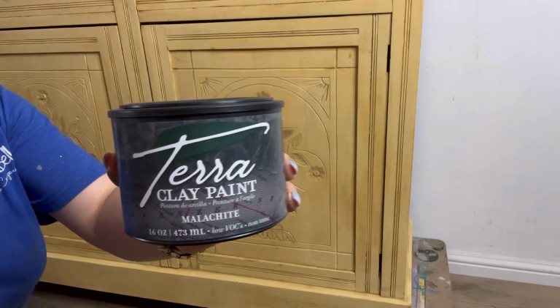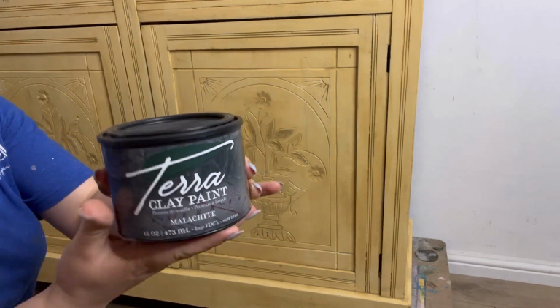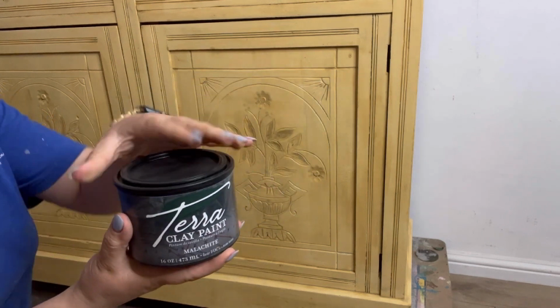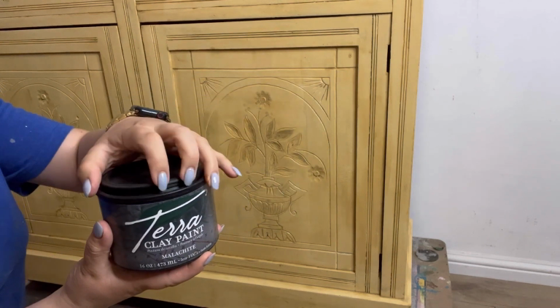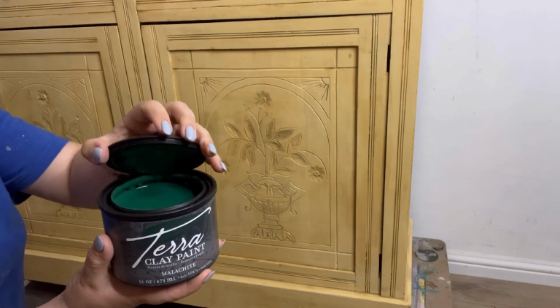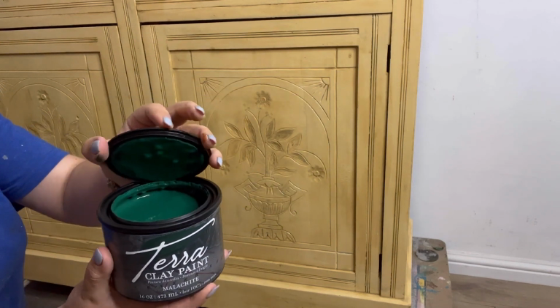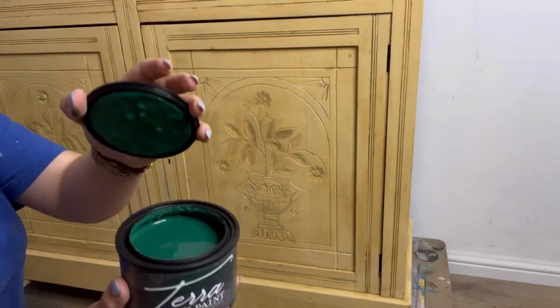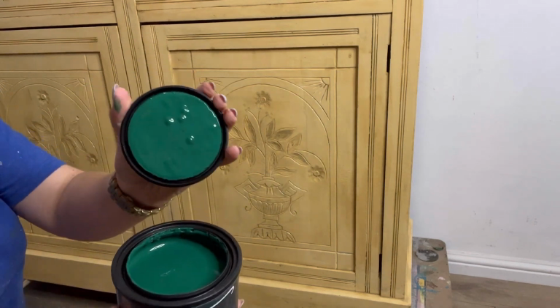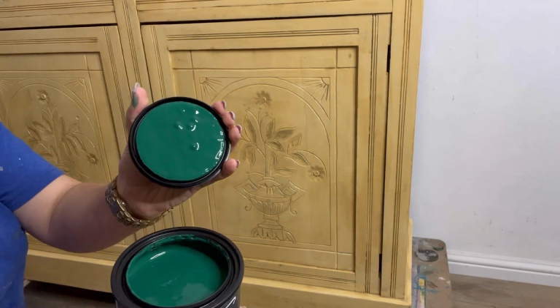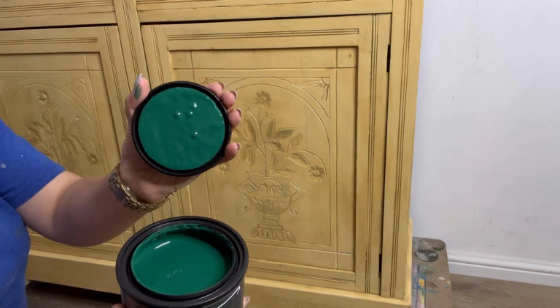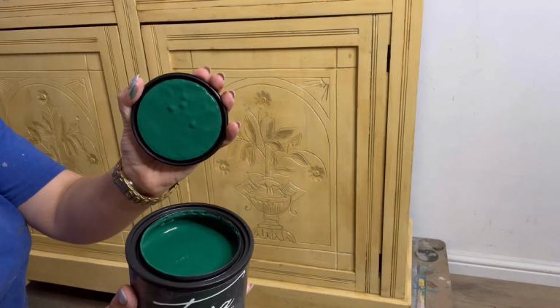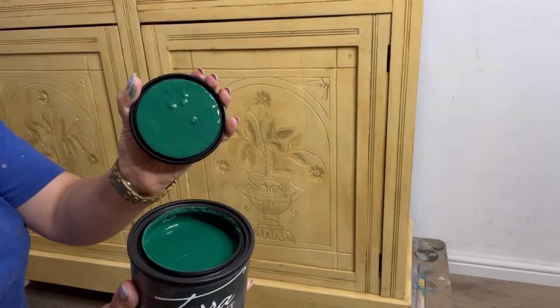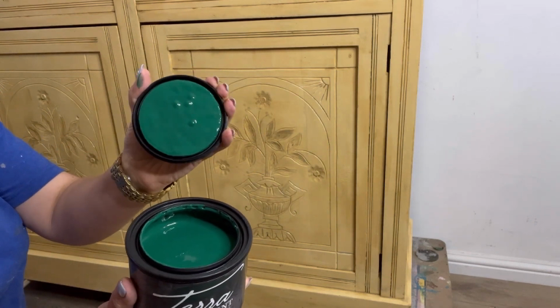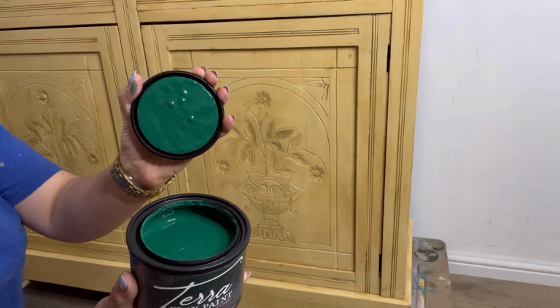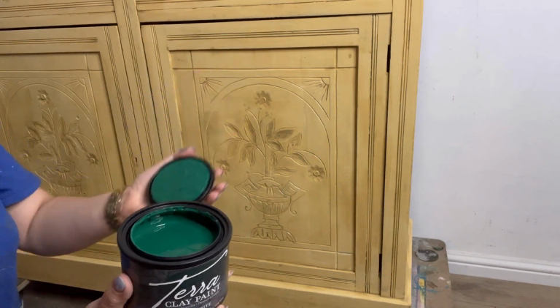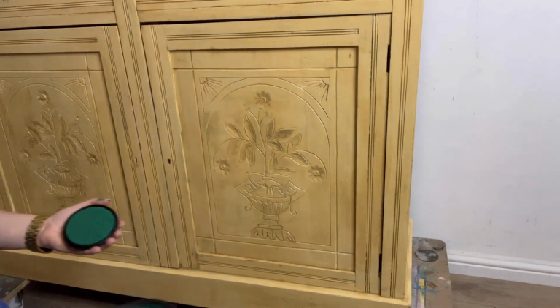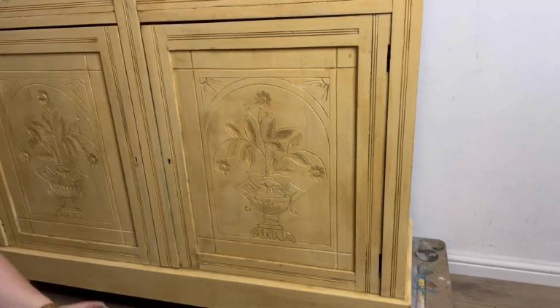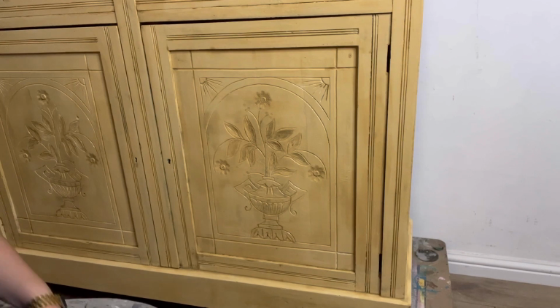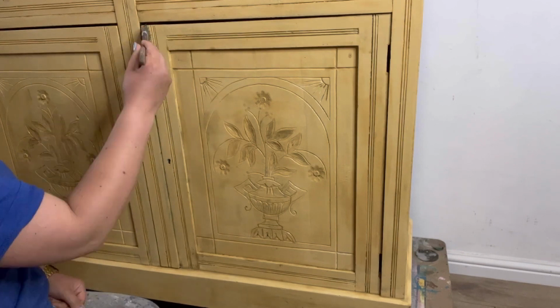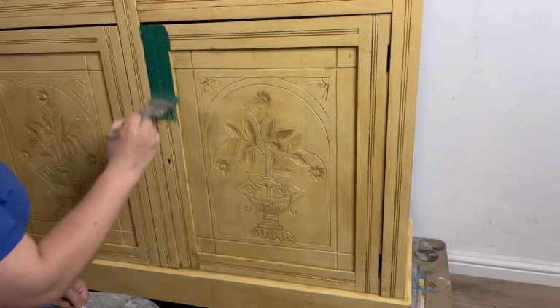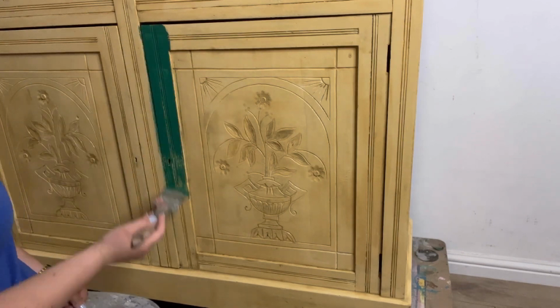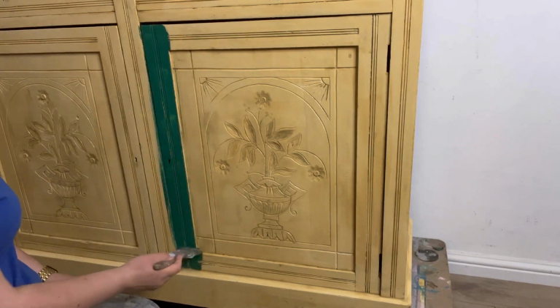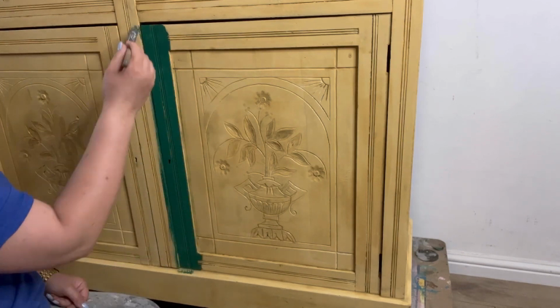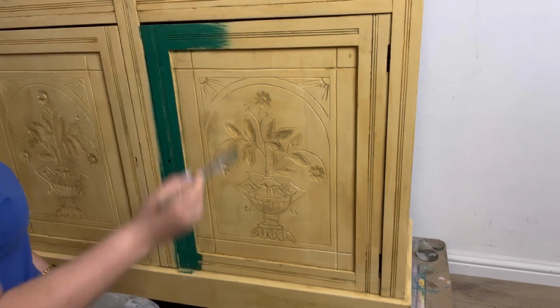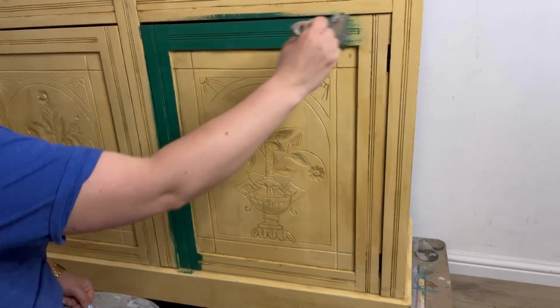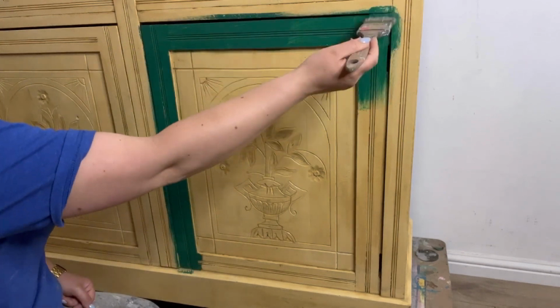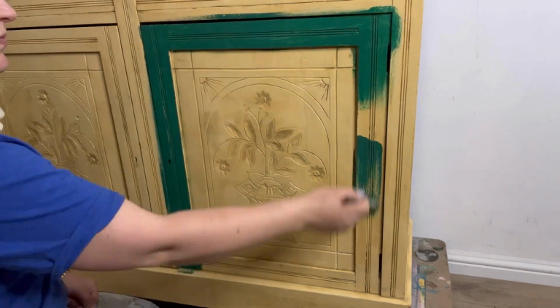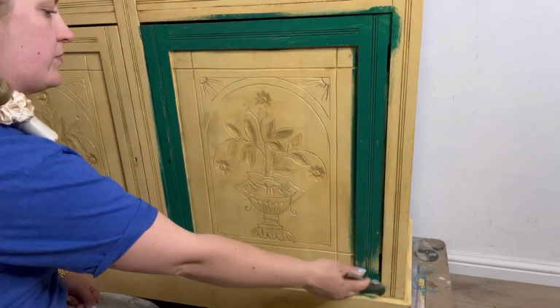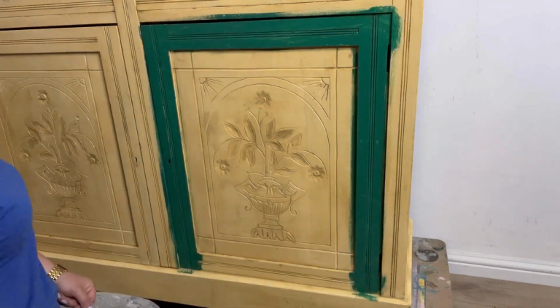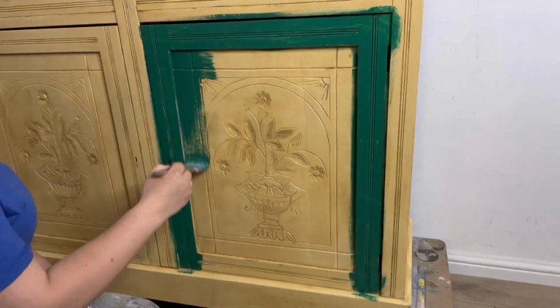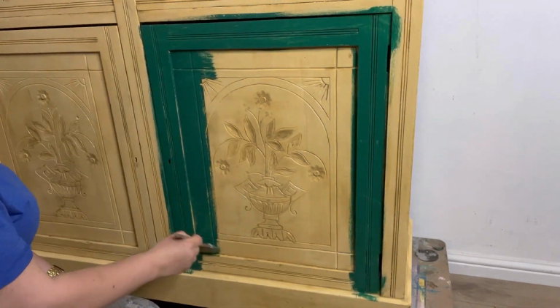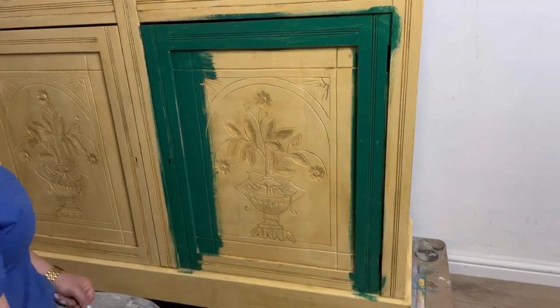So my main colour is going to be Malachite — this gorgeous rich green. I'm going to apply this all over using a premium chip brush.